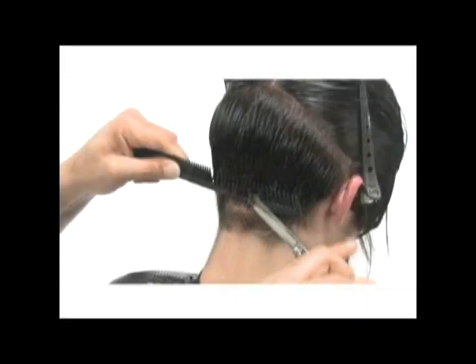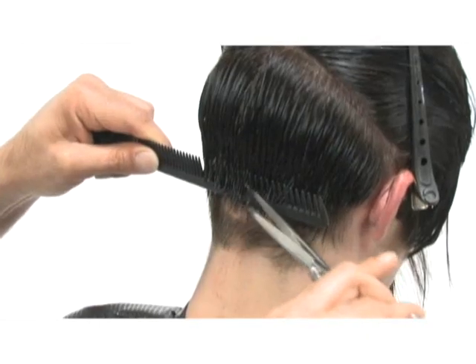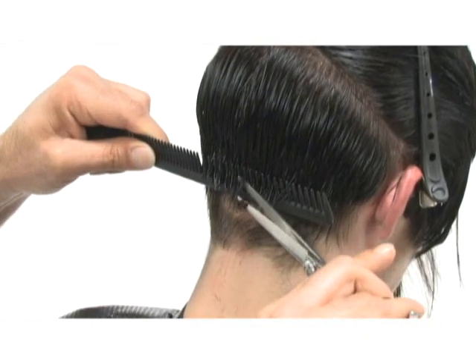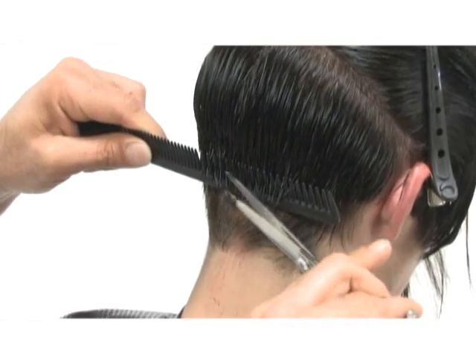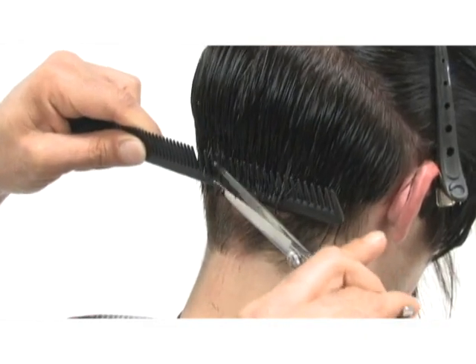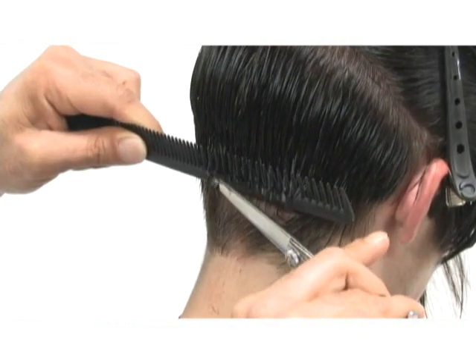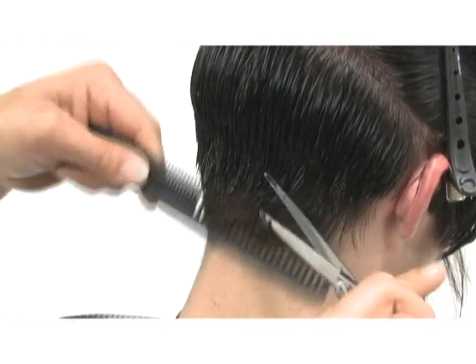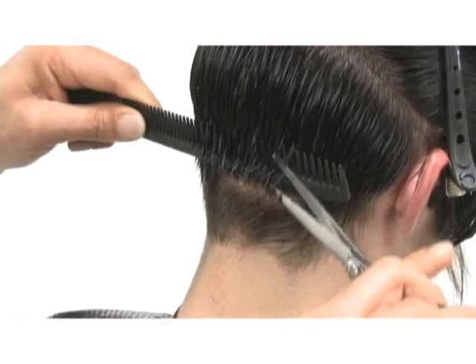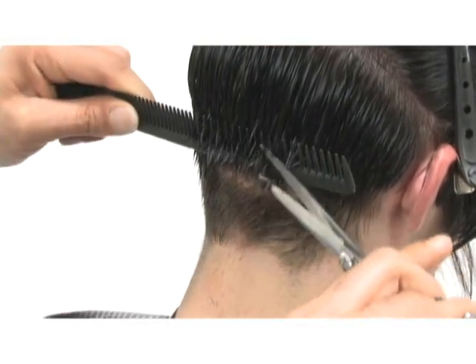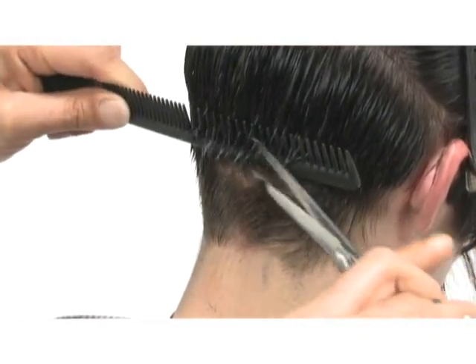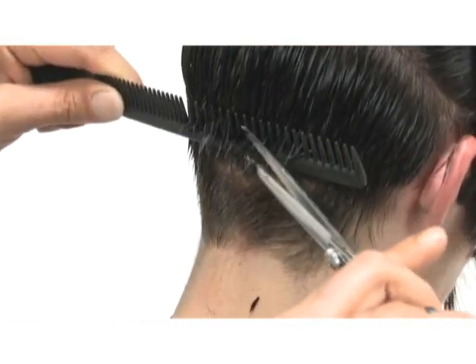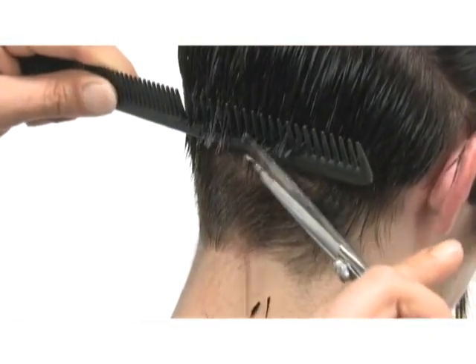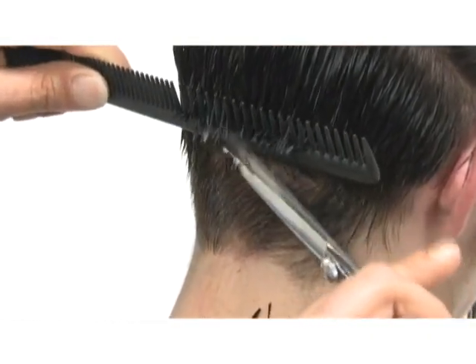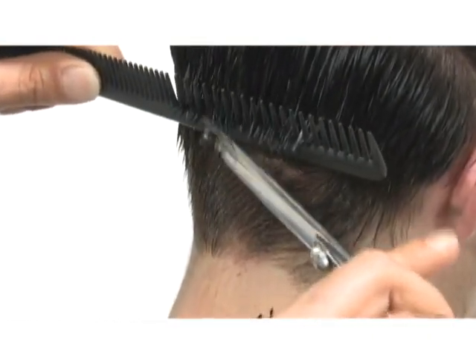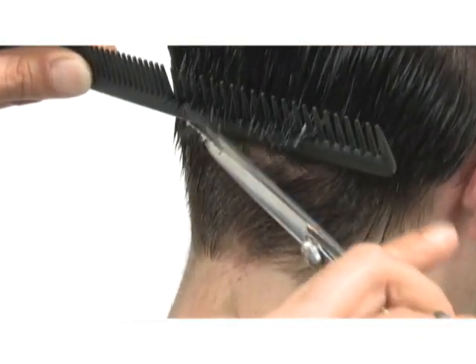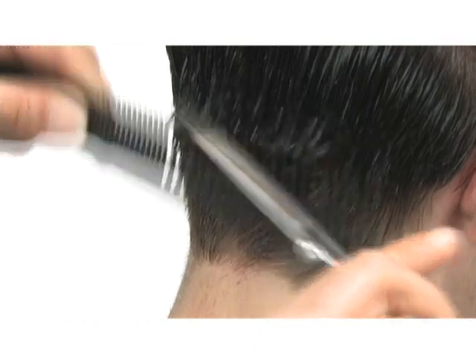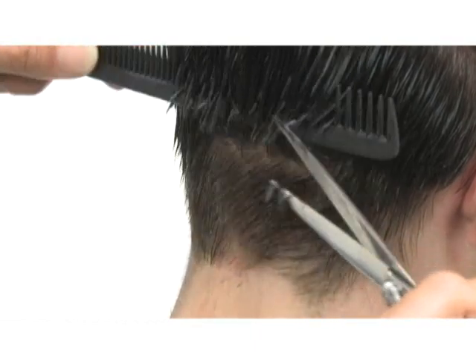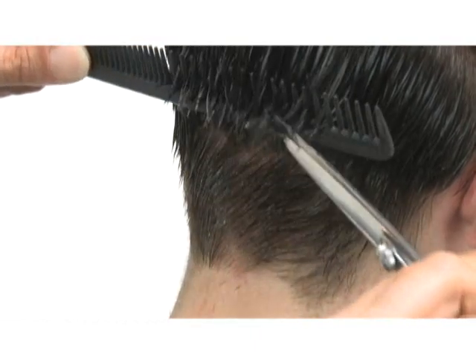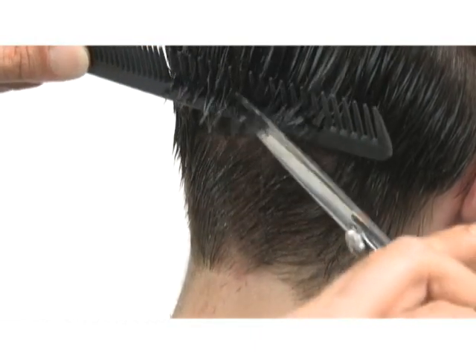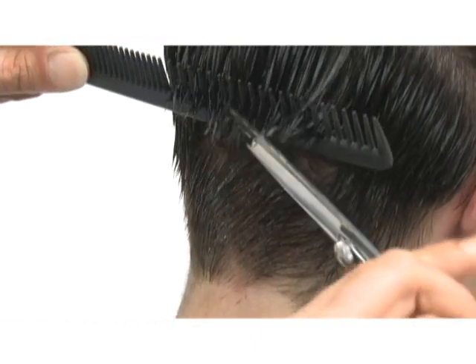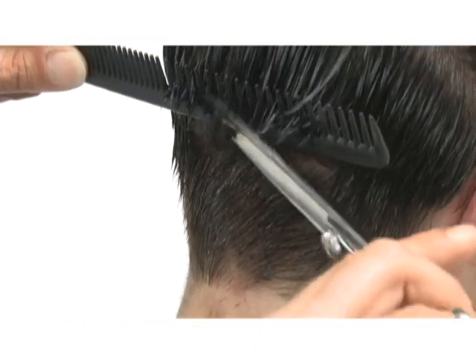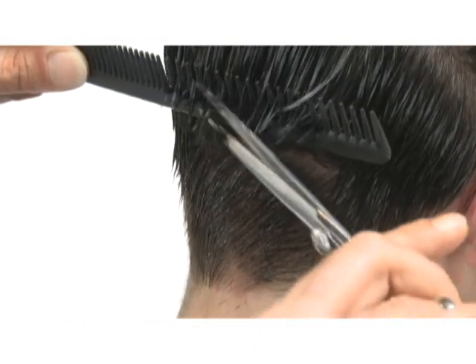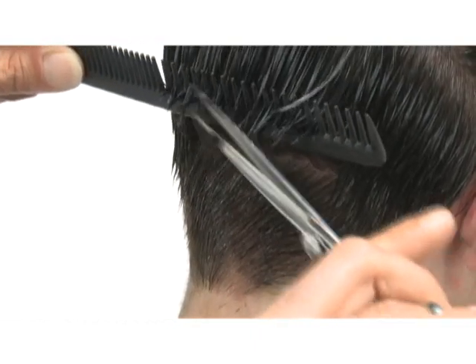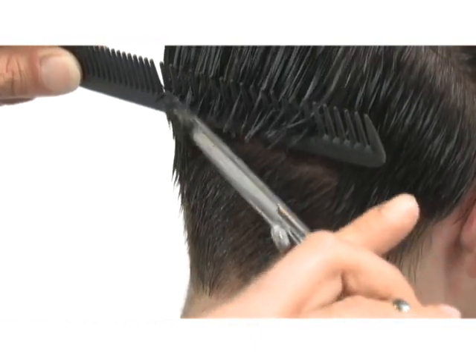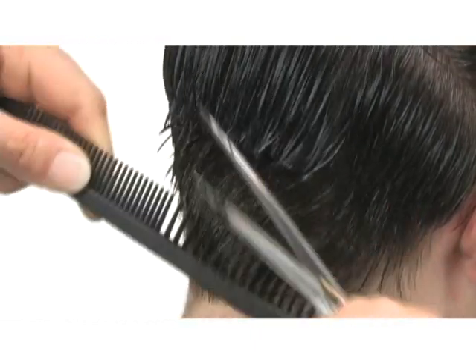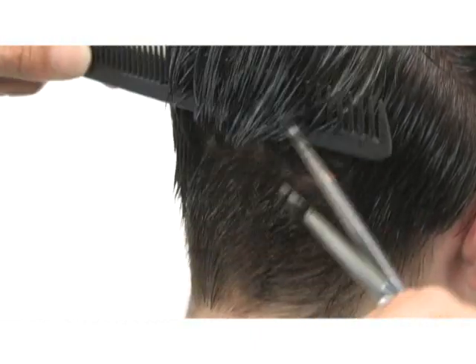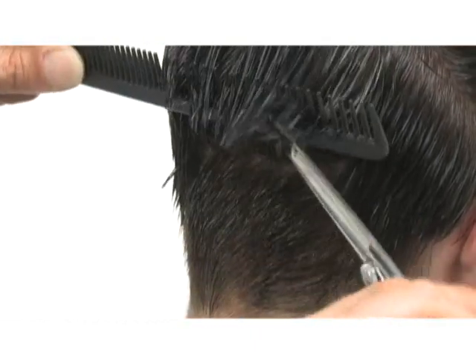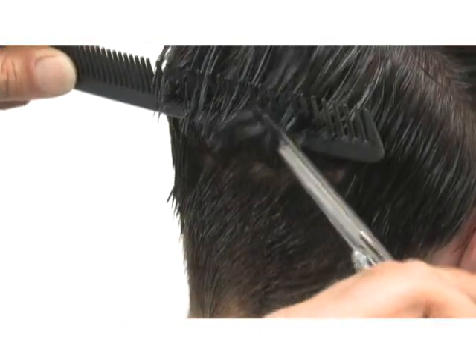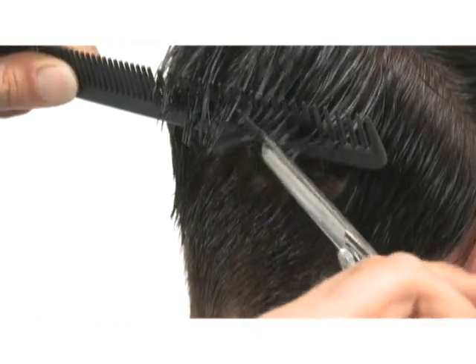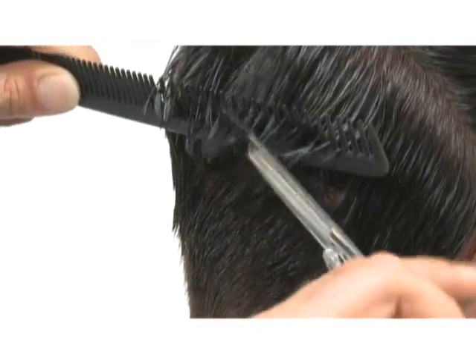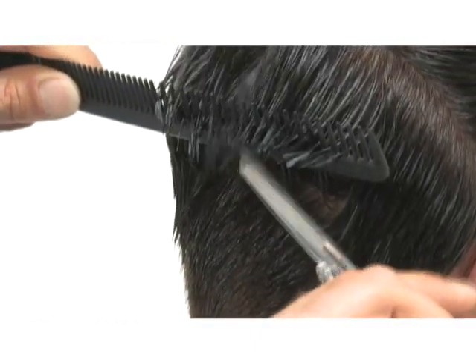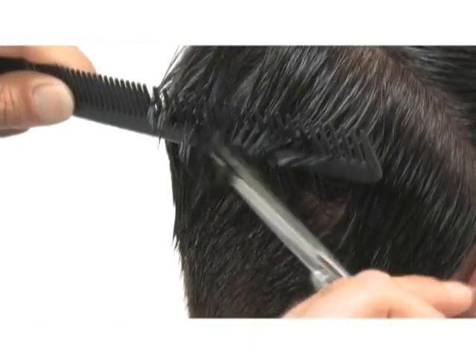Starting from the nape area, we're going to be using a shear over comb cutting method, graduating lengths as you reach the top of the section line.